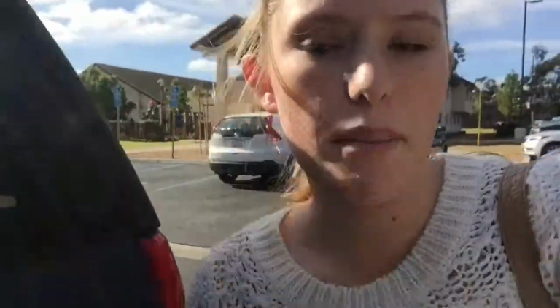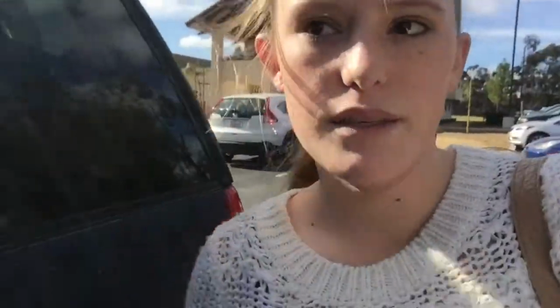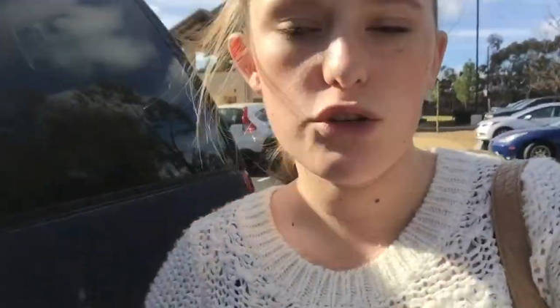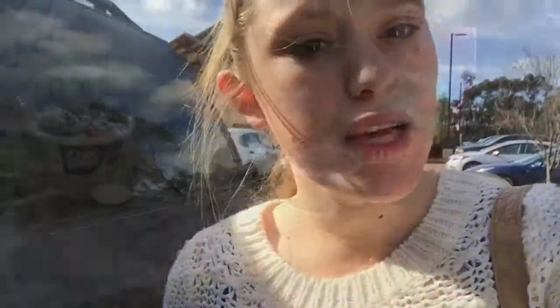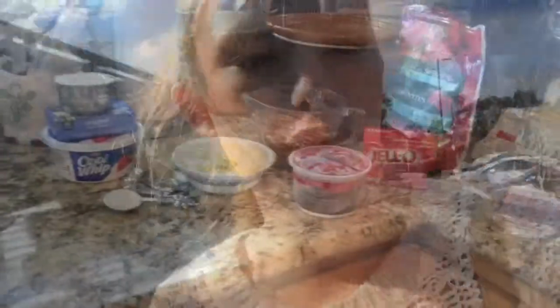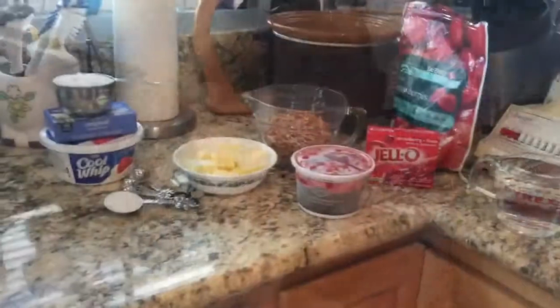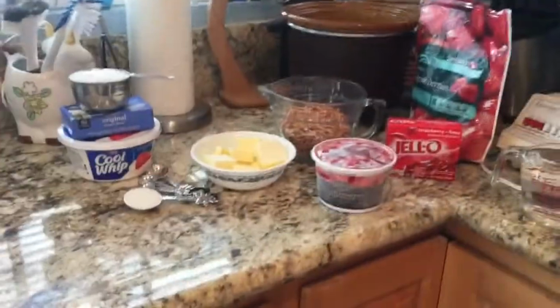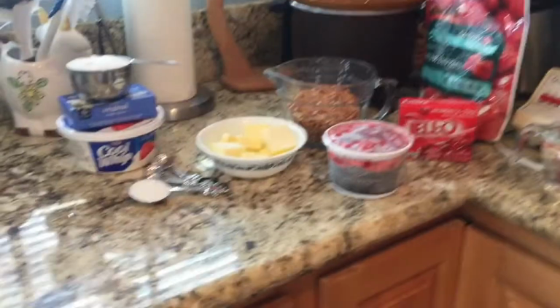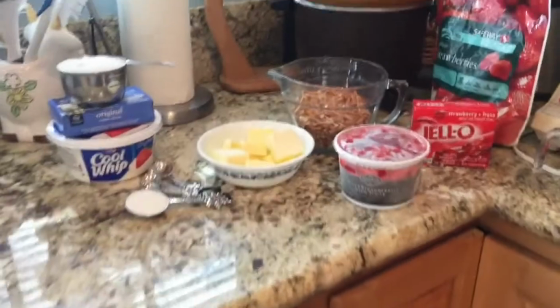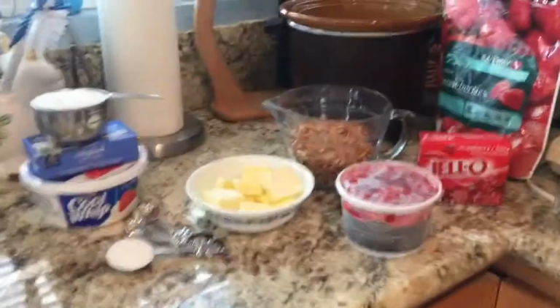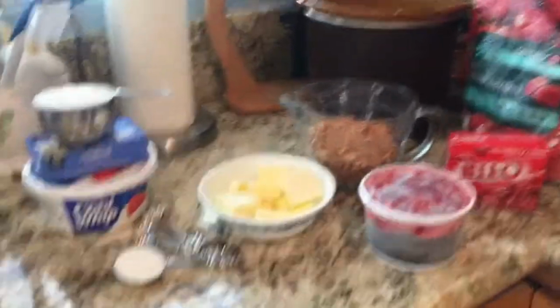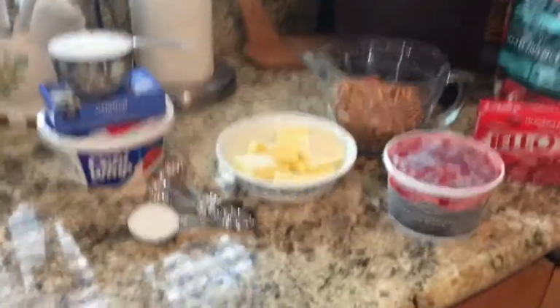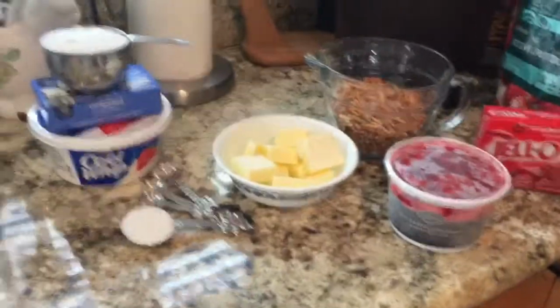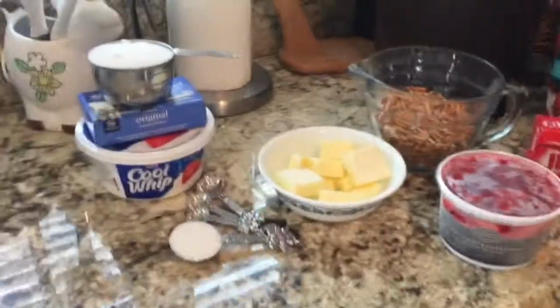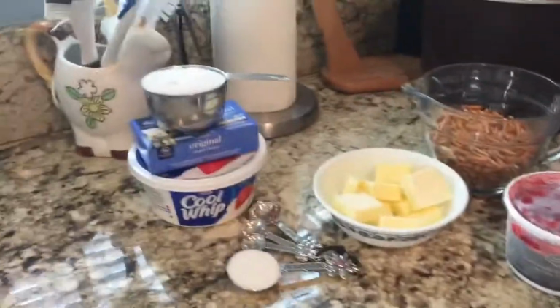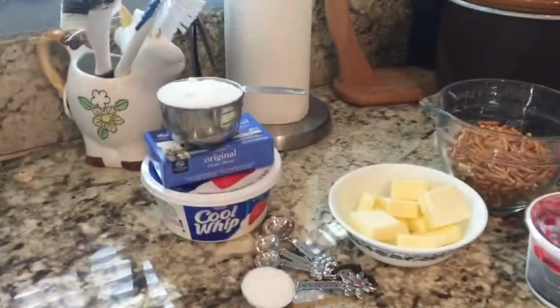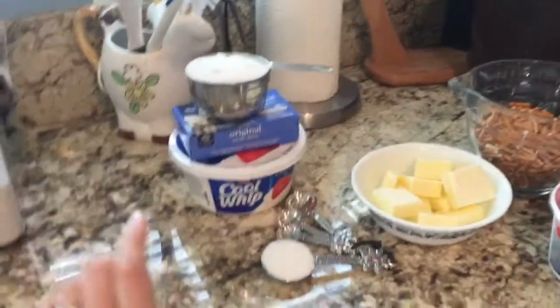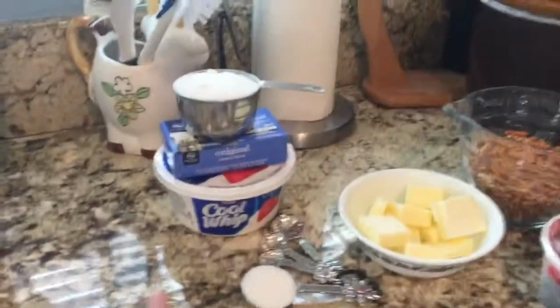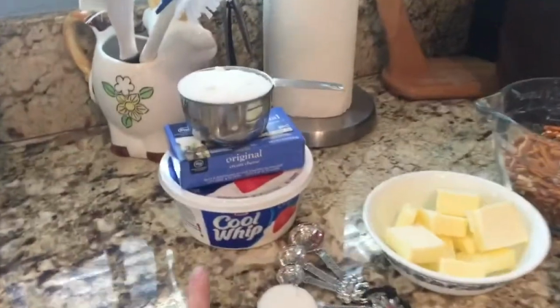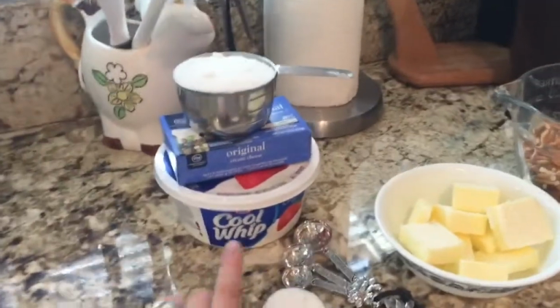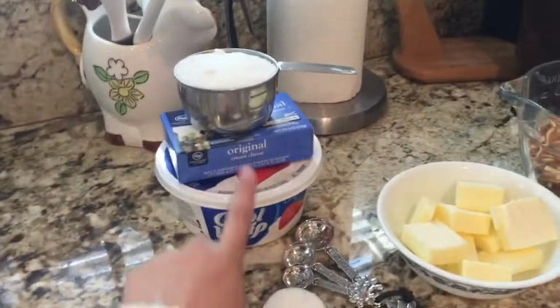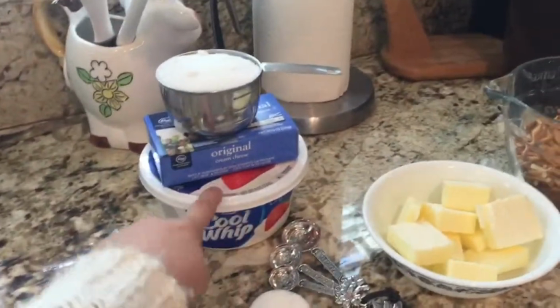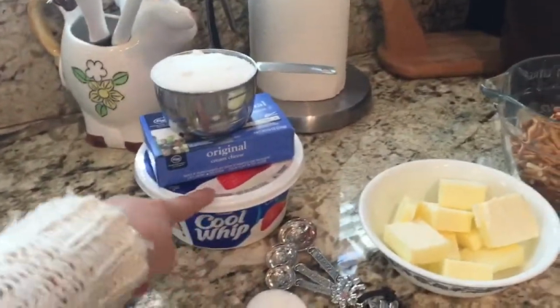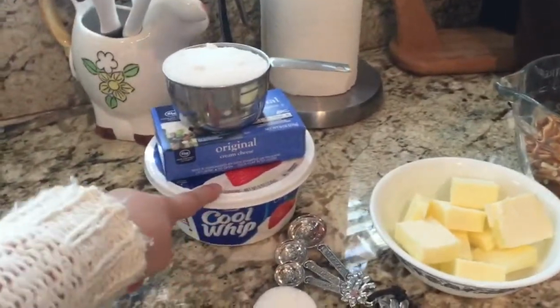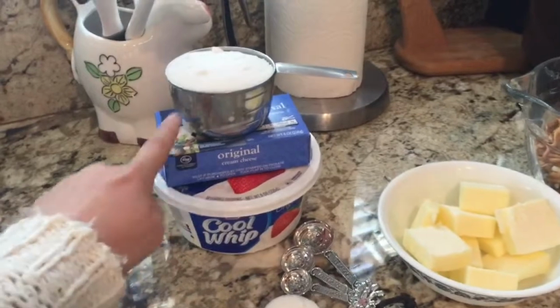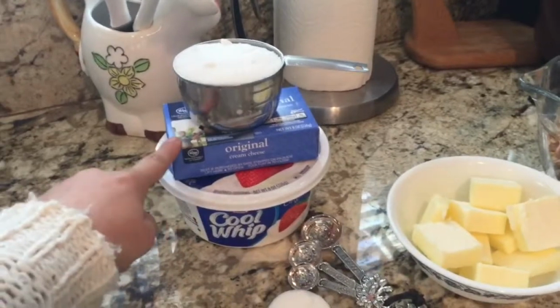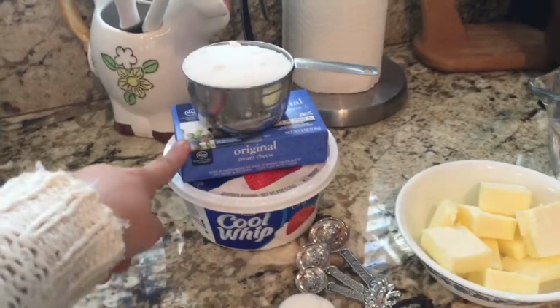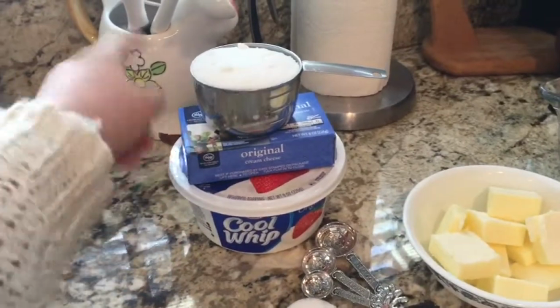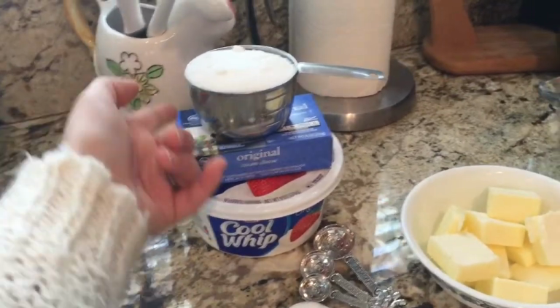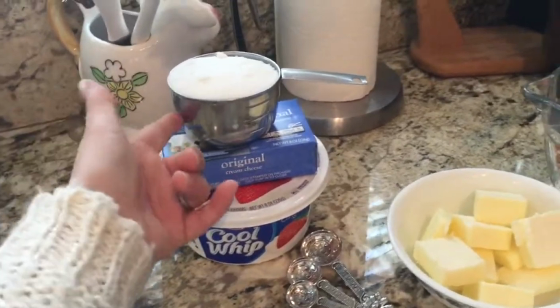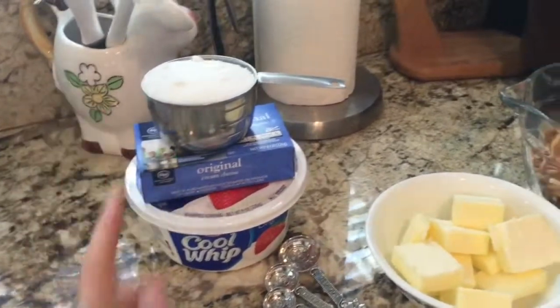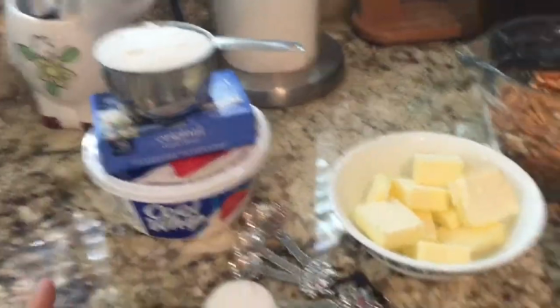I'll show you guys how to do that. So we have all of the ingredients we need for a pretzel salad. This is the second layer — it's Cool Whip, cream cheese, and one cup of sugar.